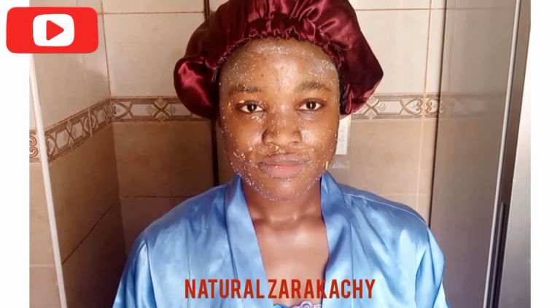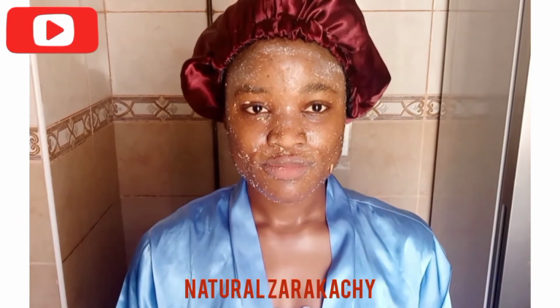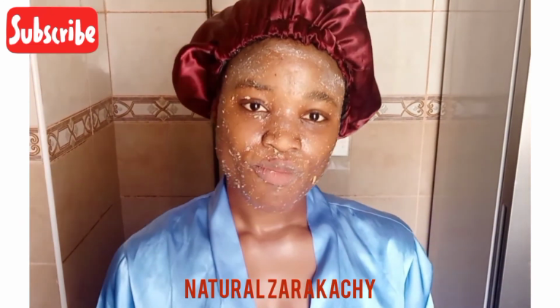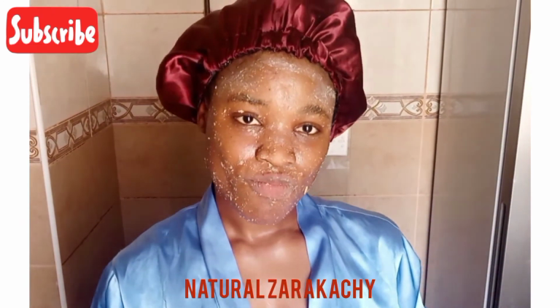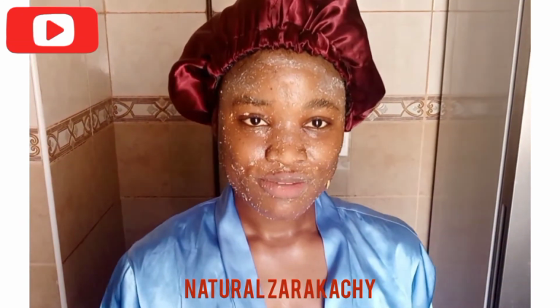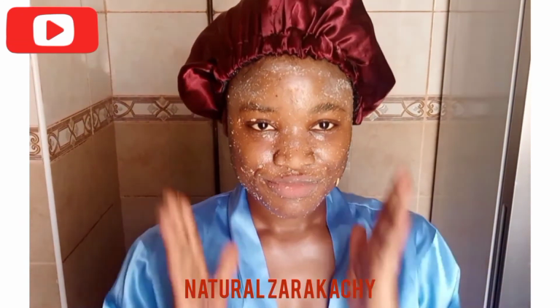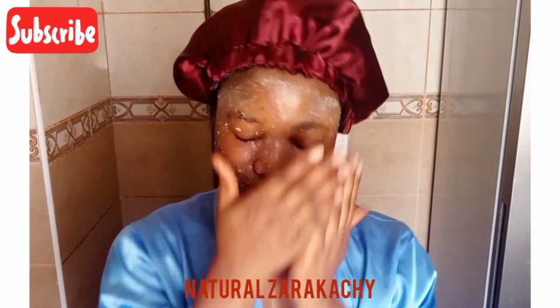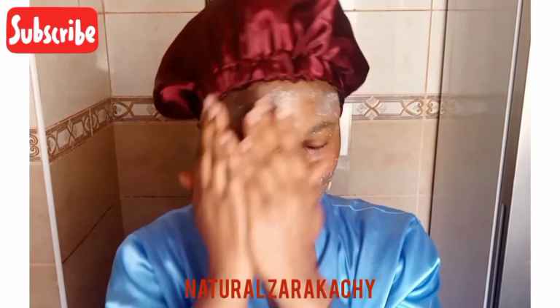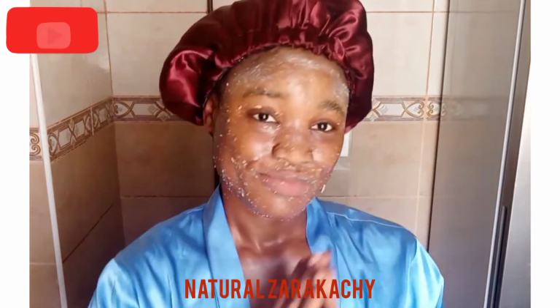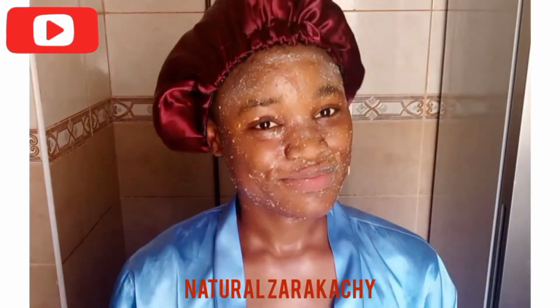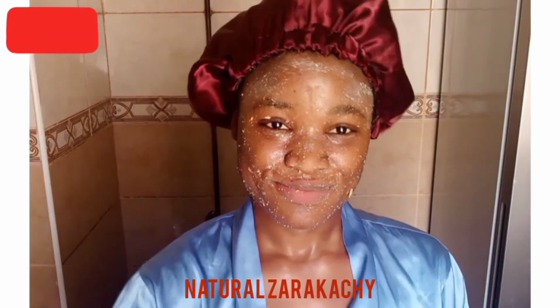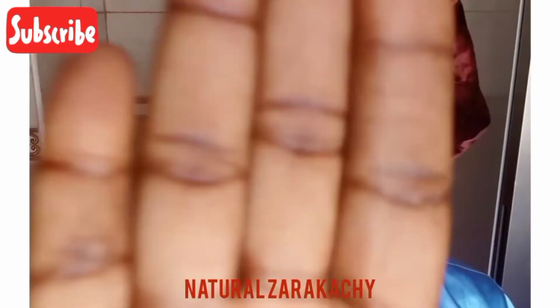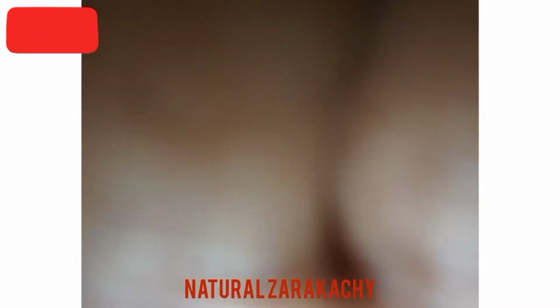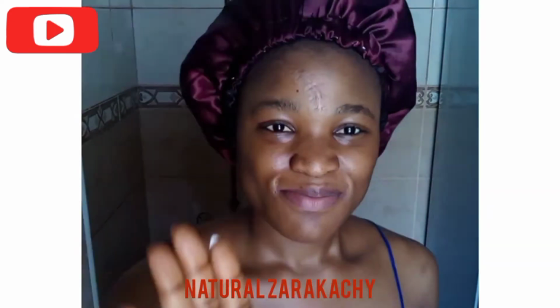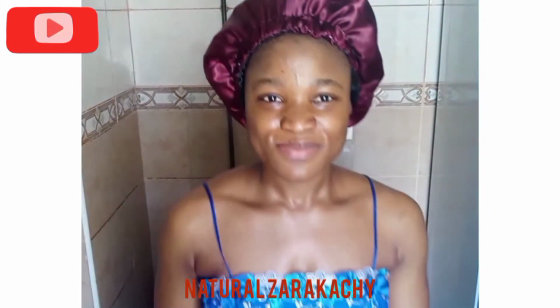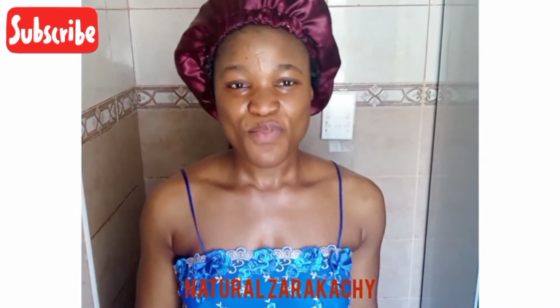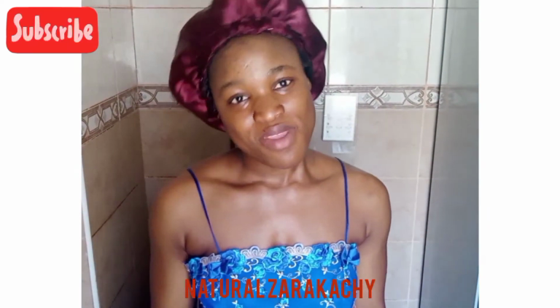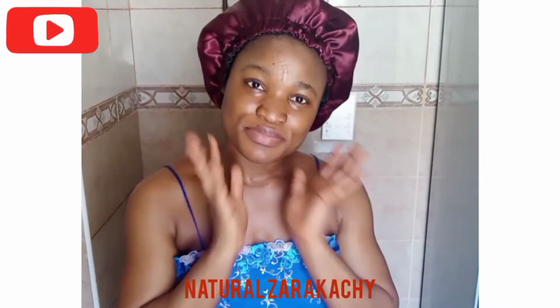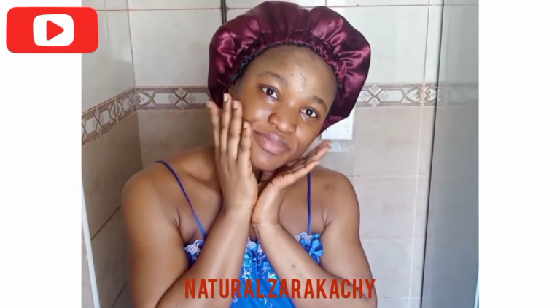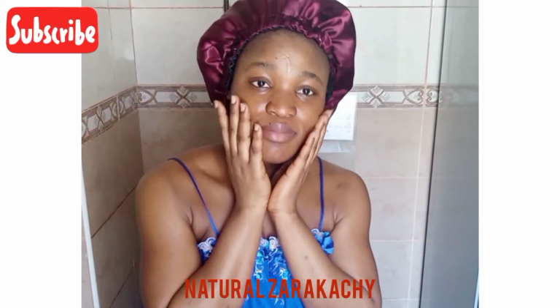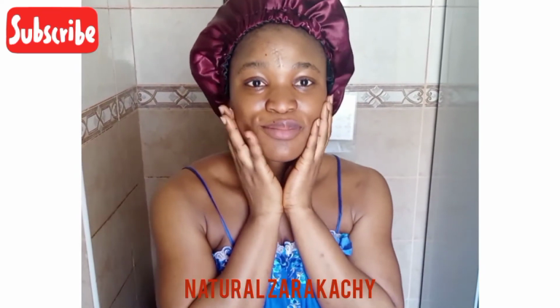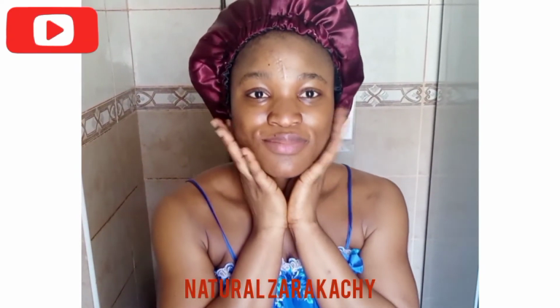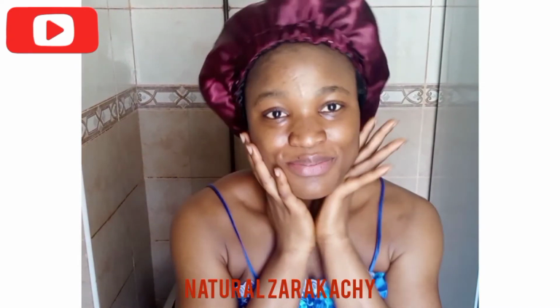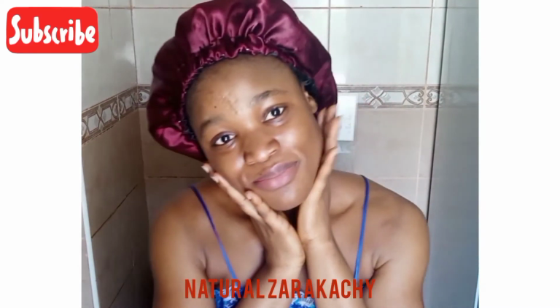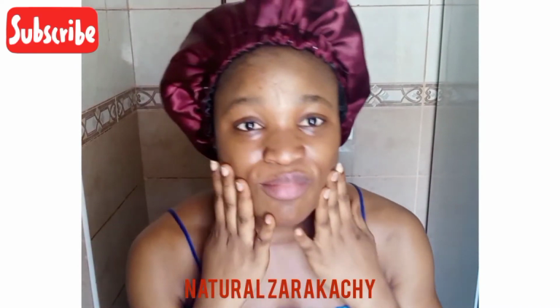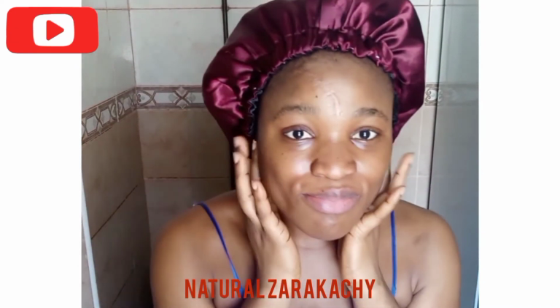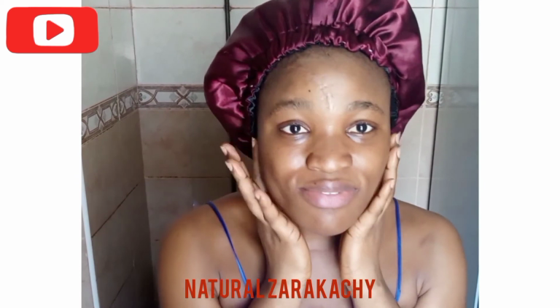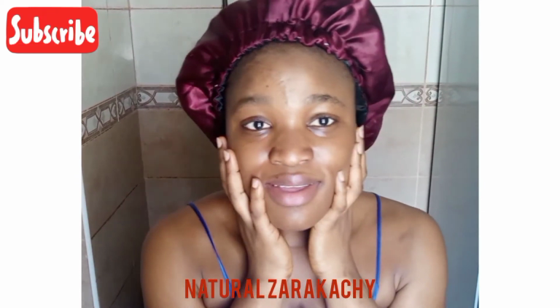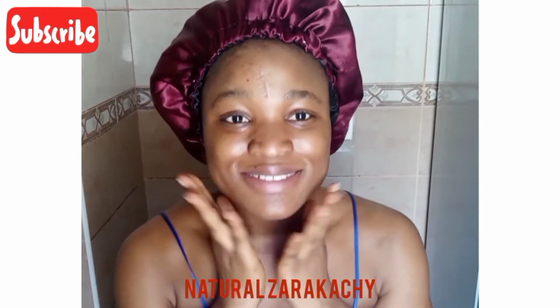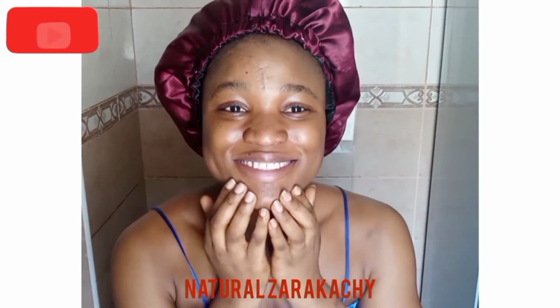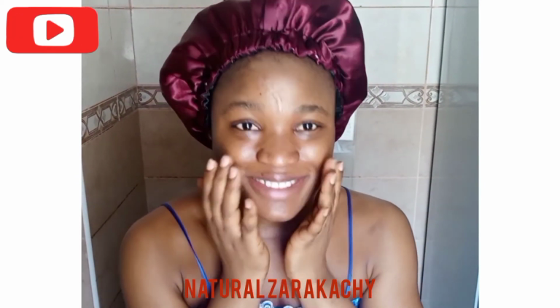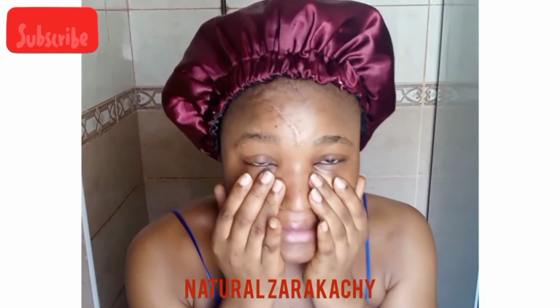Now I have to wash it off after leaving it for 15 minutes. My skin is now shiny, smooth, and acne-free — this mask is very, very nice.